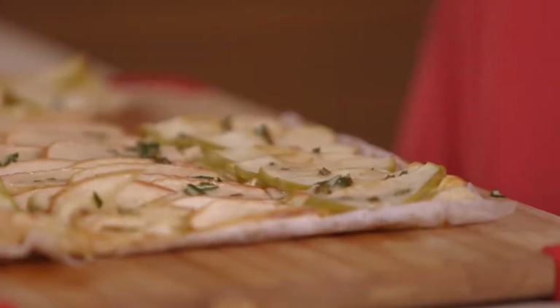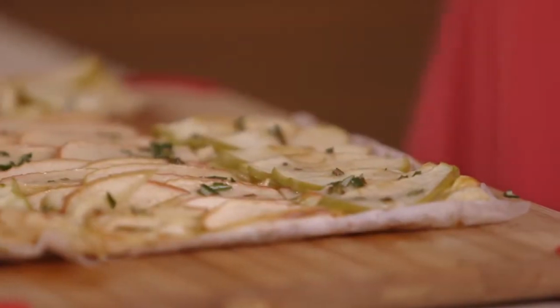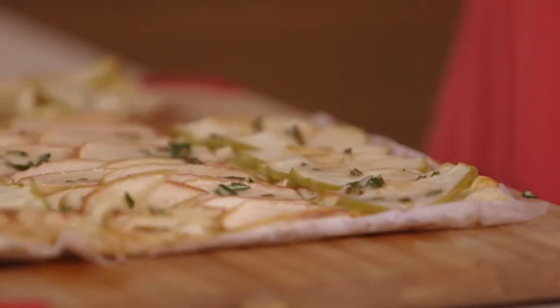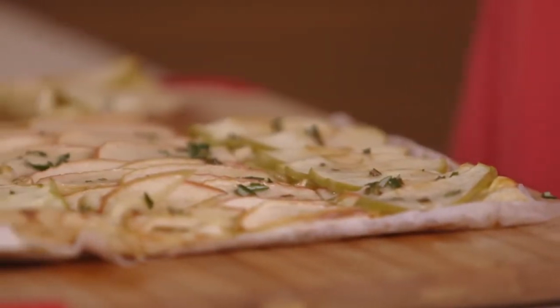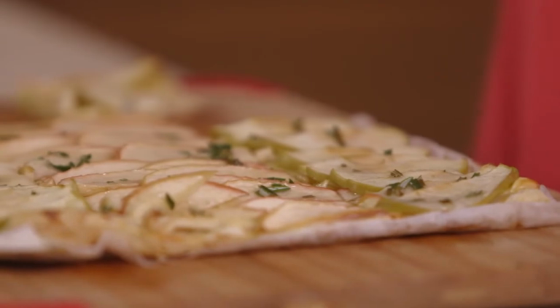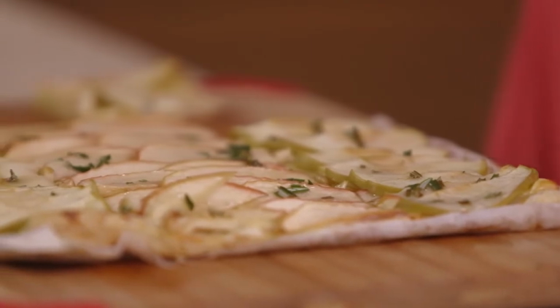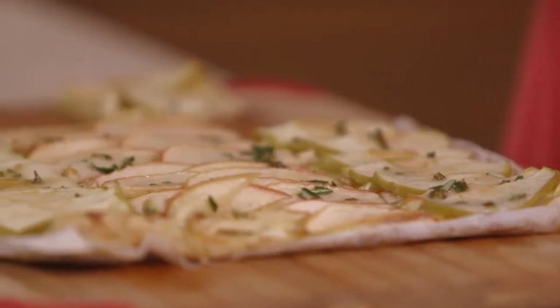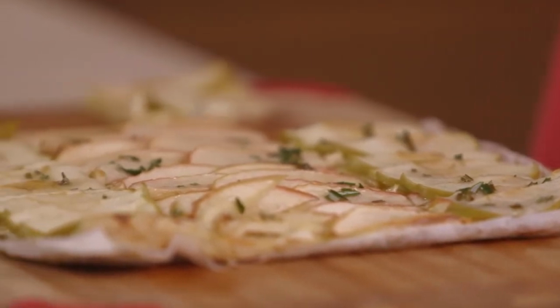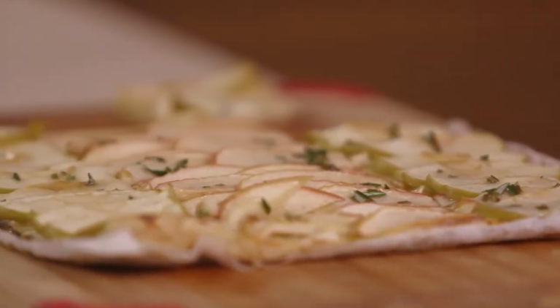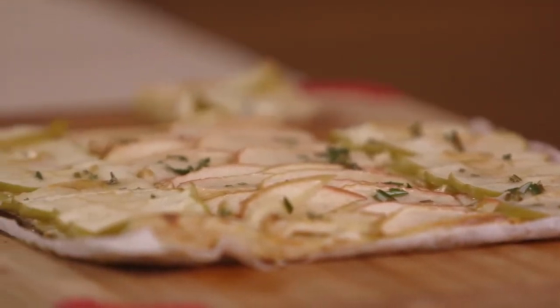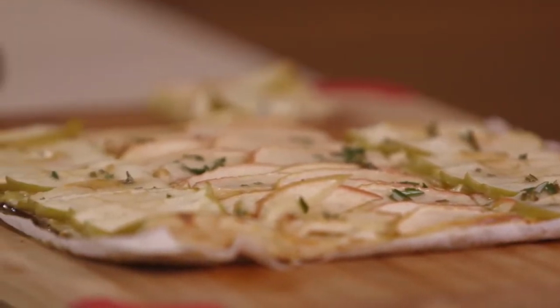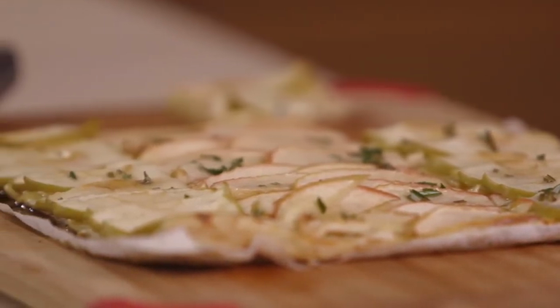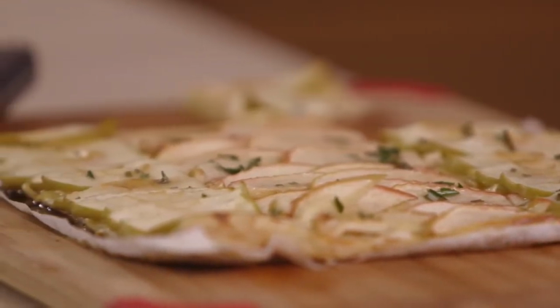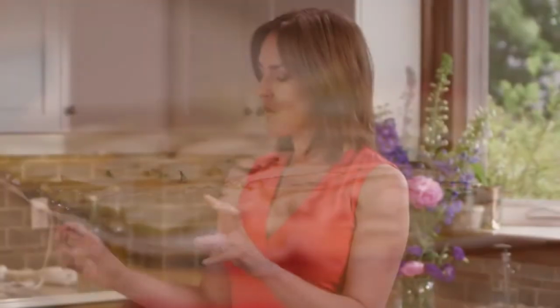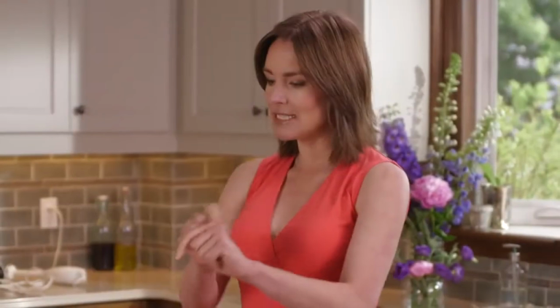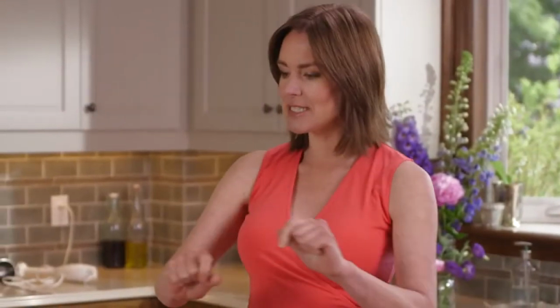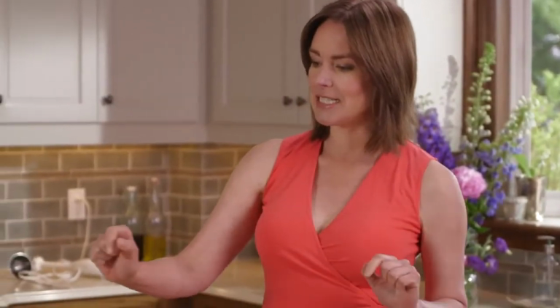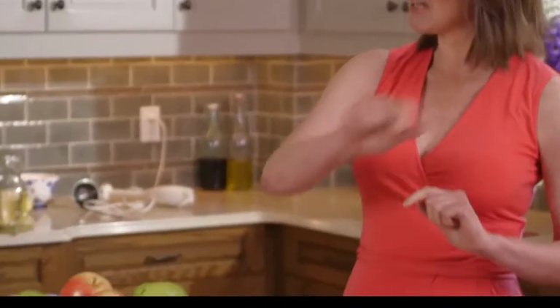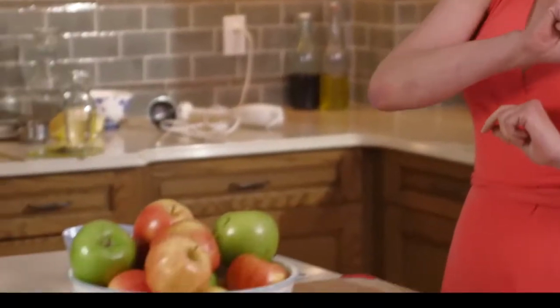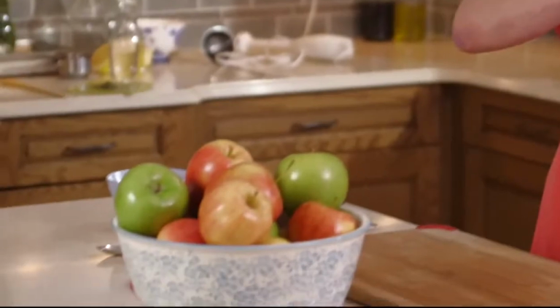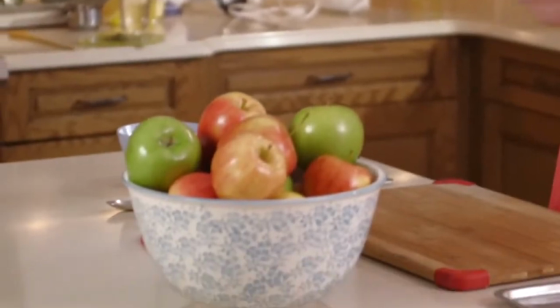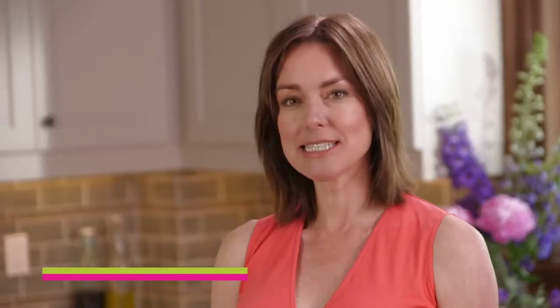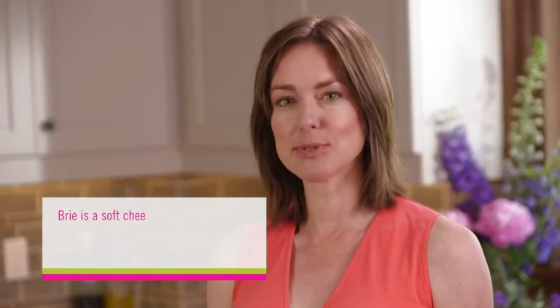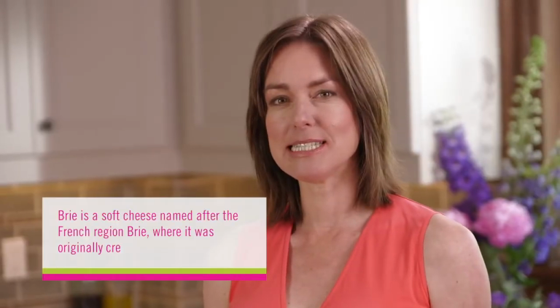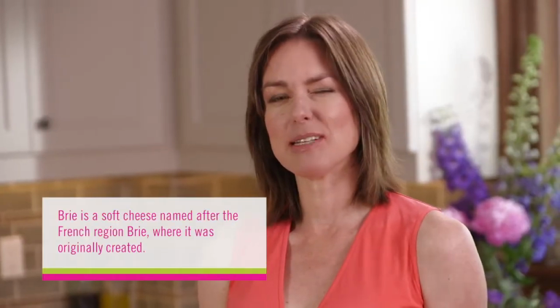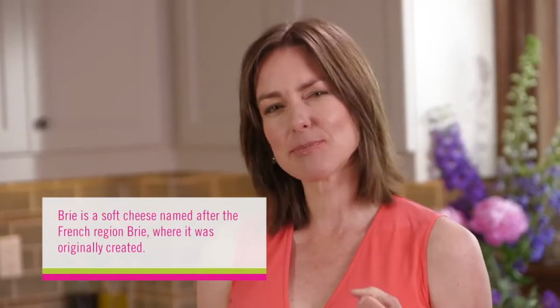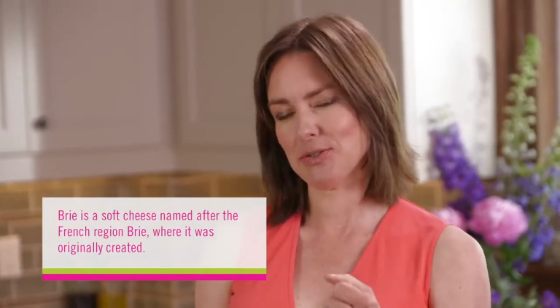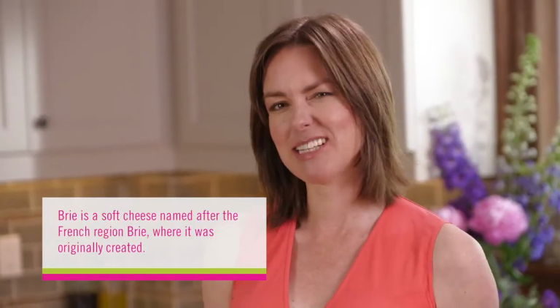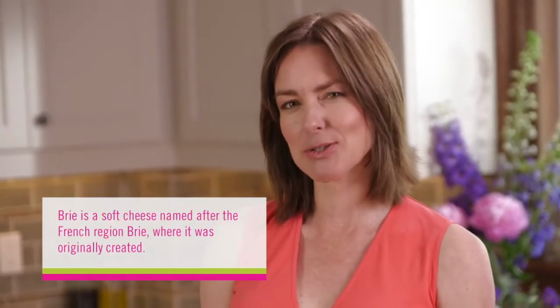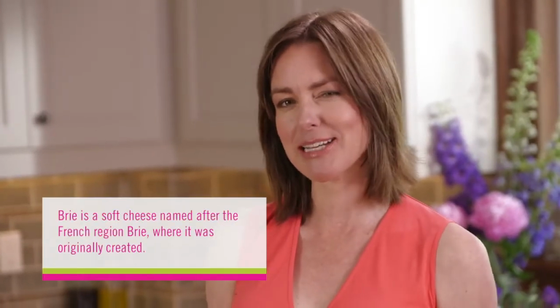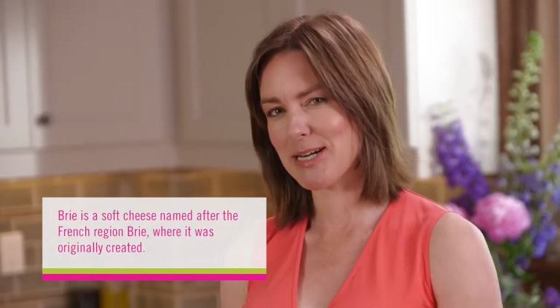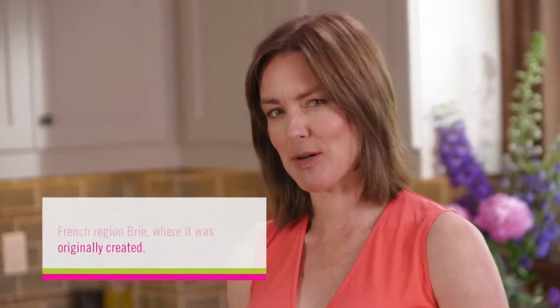First I'm going to make an apple tart — a puff pastry apple tart using spreadable brie with Granny Smiths and Galas. Really simple and easy but special. Nice to look at and great in the mouth.